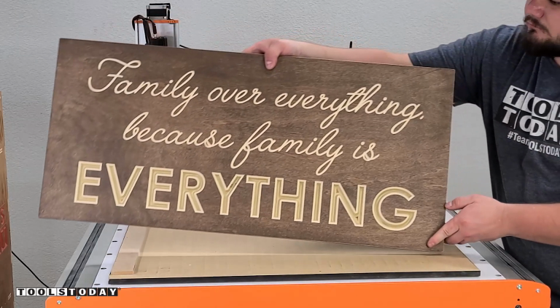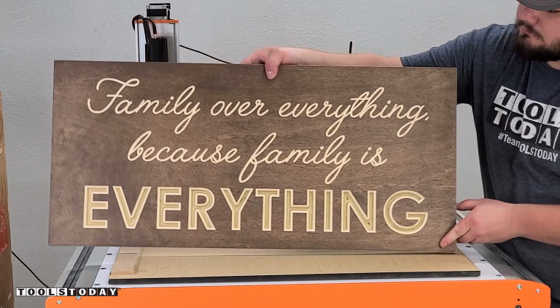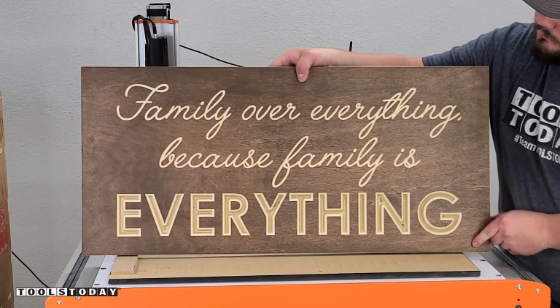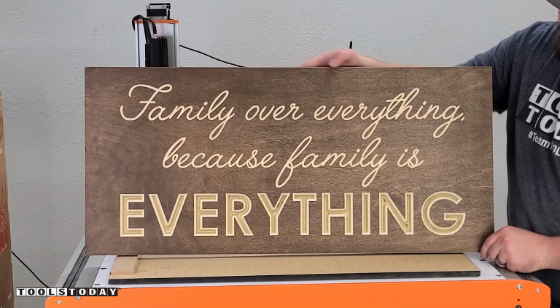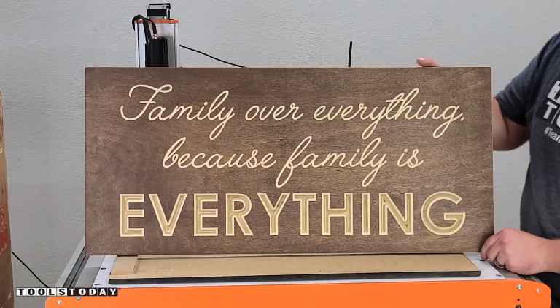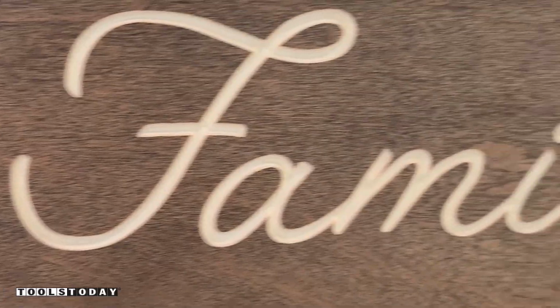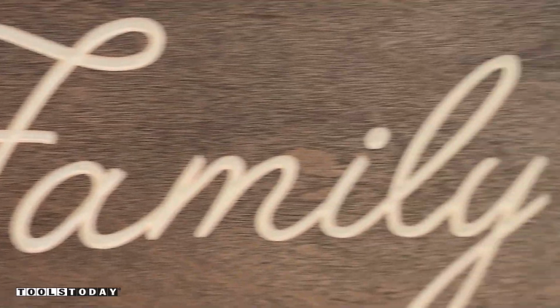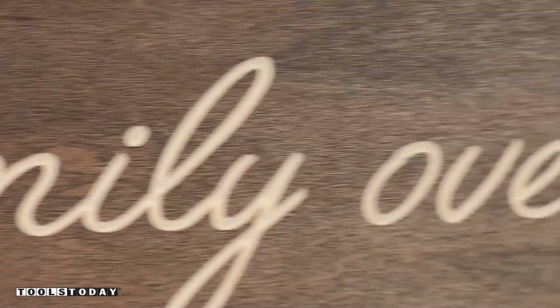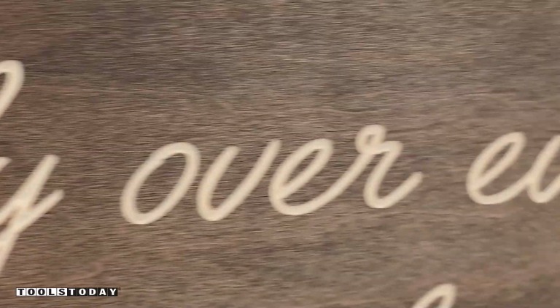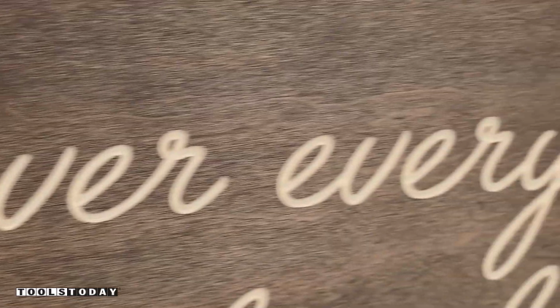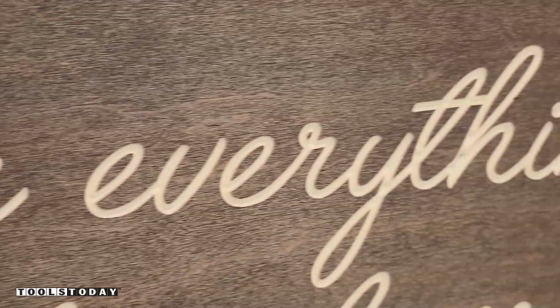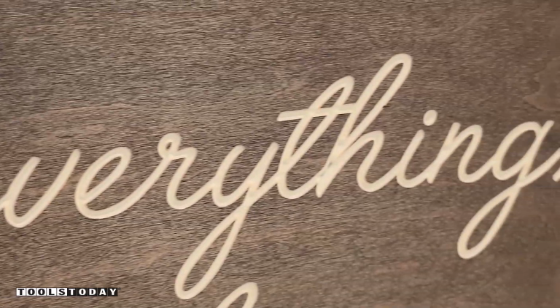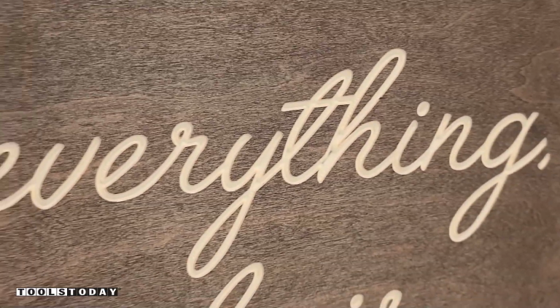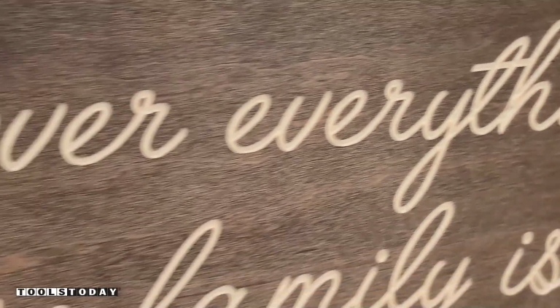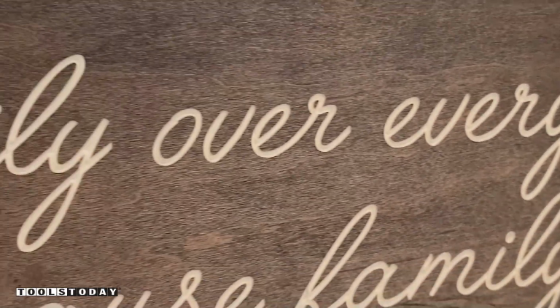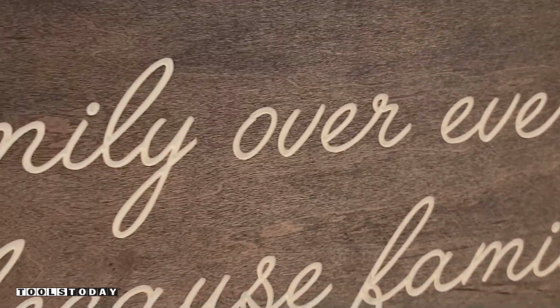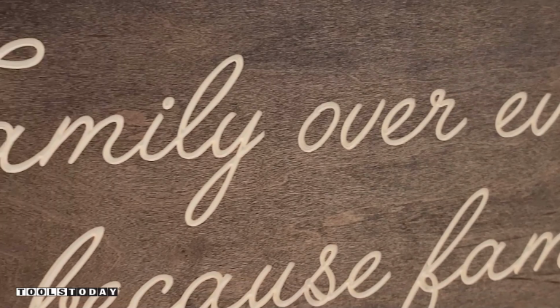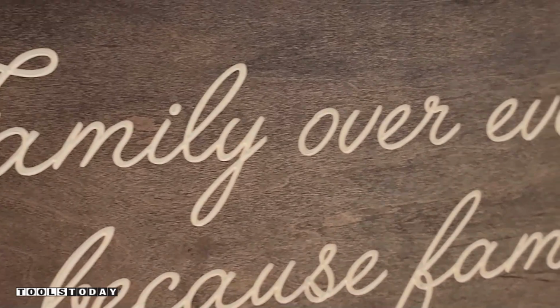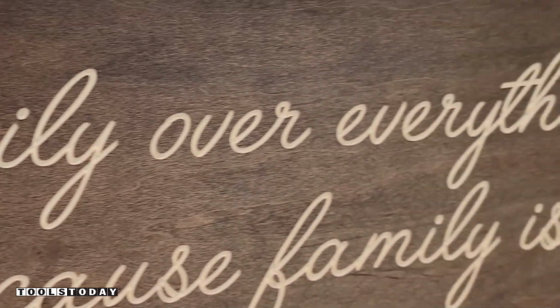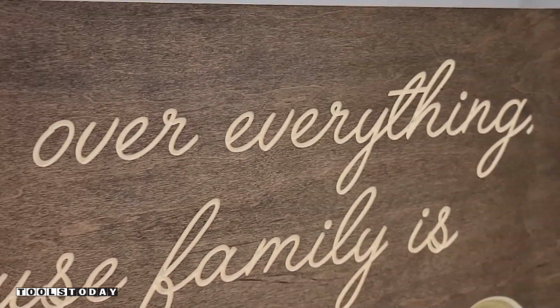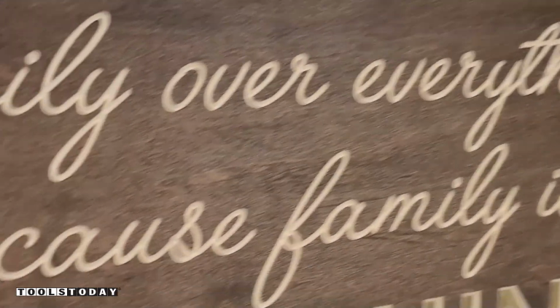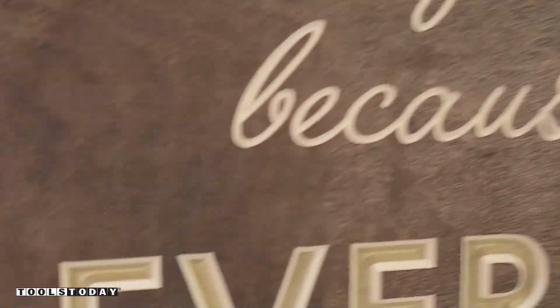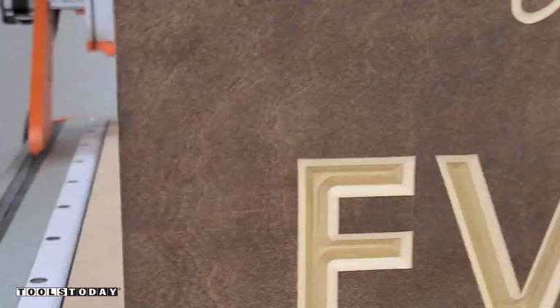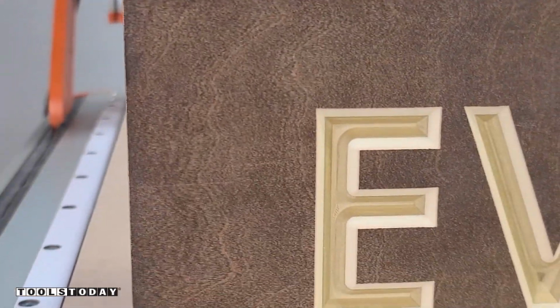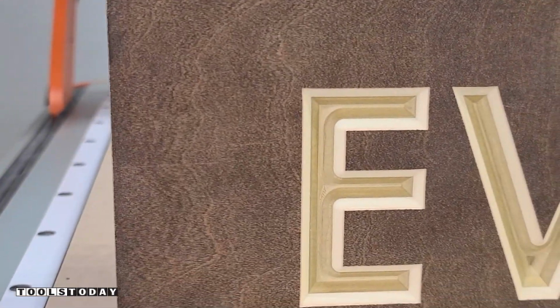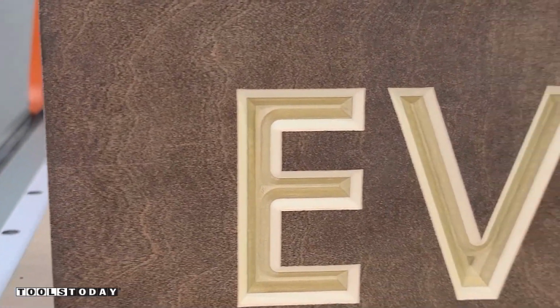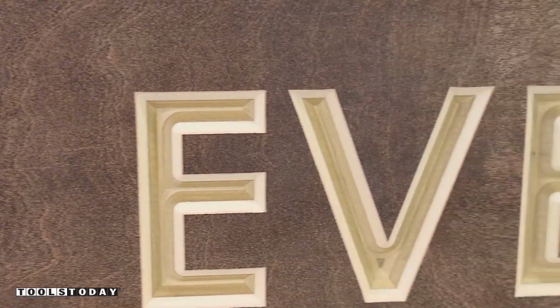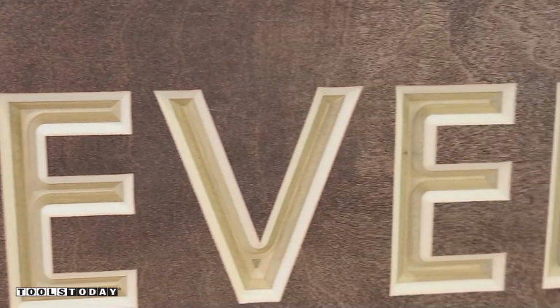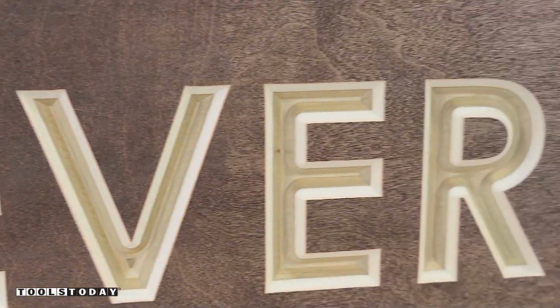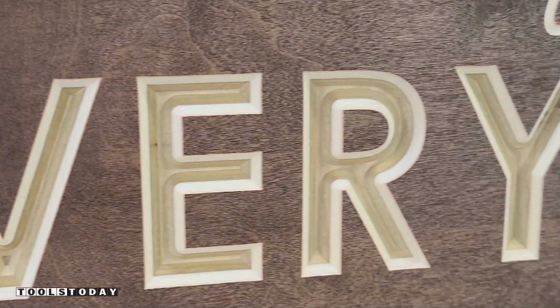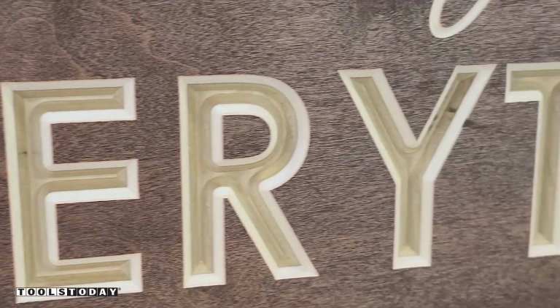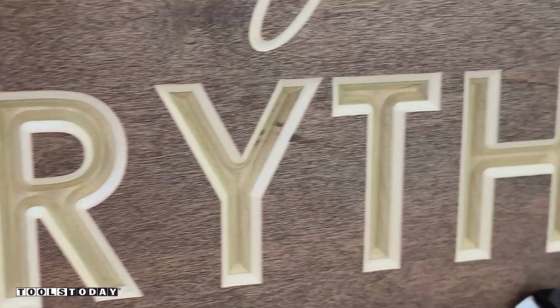The sign is officially done and is definitely going to look really nice in the house. We're going to hang some family pictures around the sign, so it should look really nice. As I mentioned before, we do have the plans available on our website, so be sure to check those out if you haven't done so already.